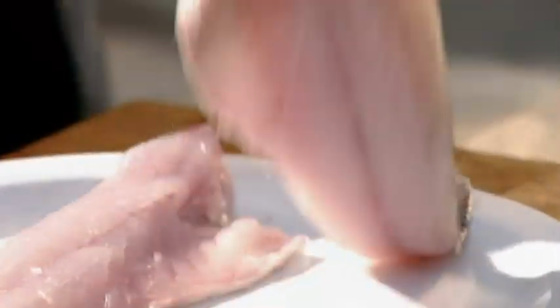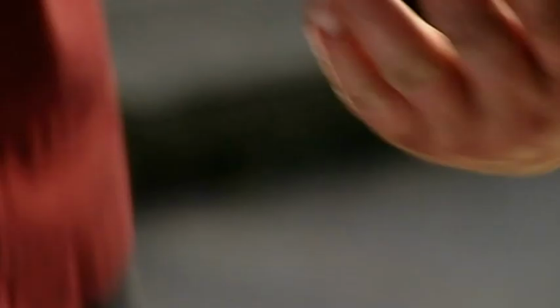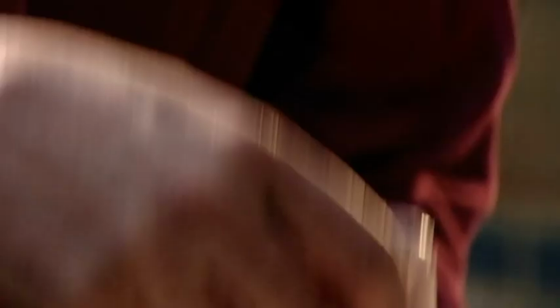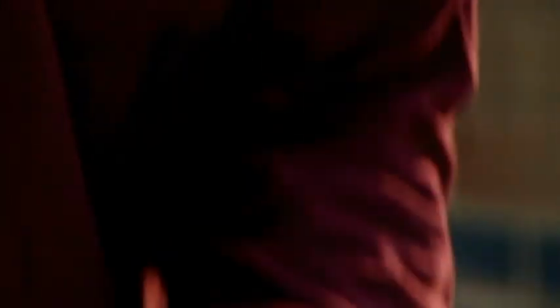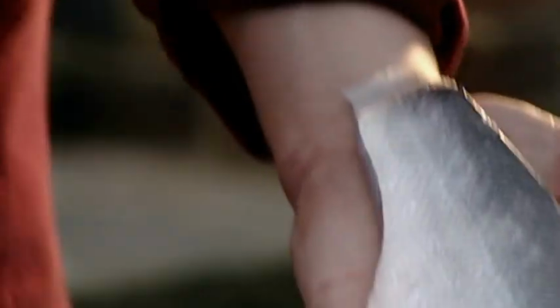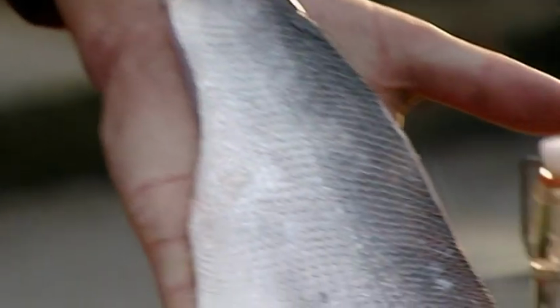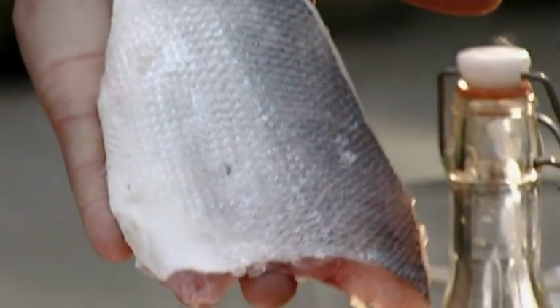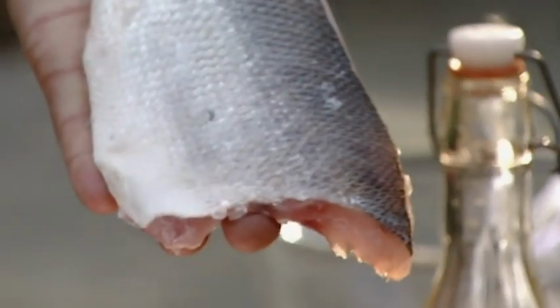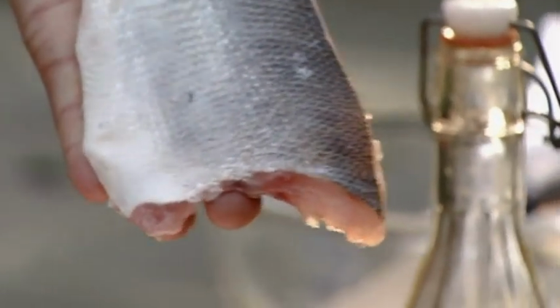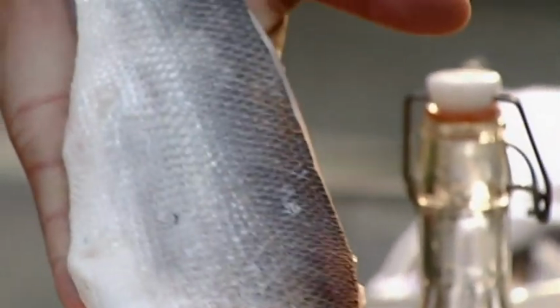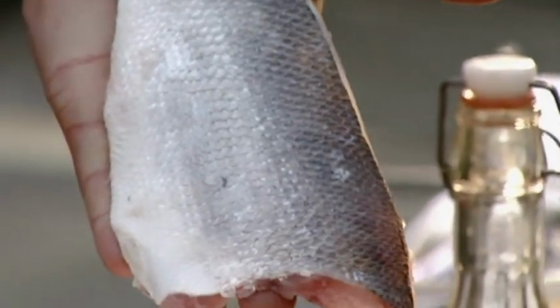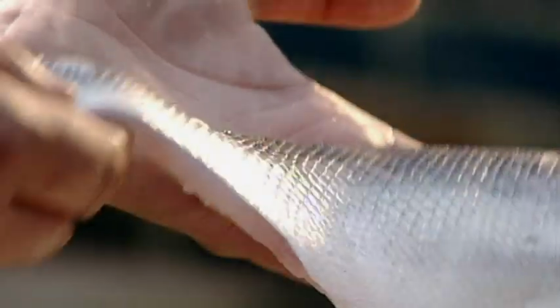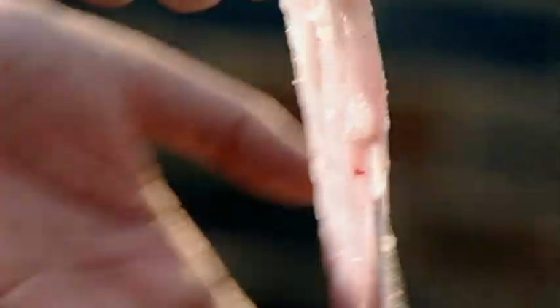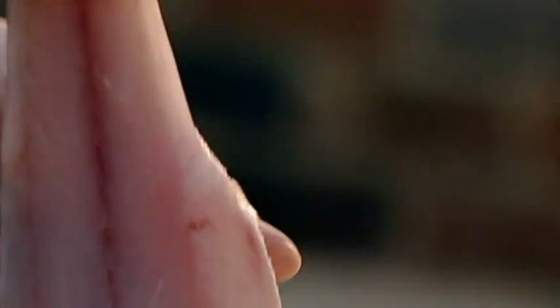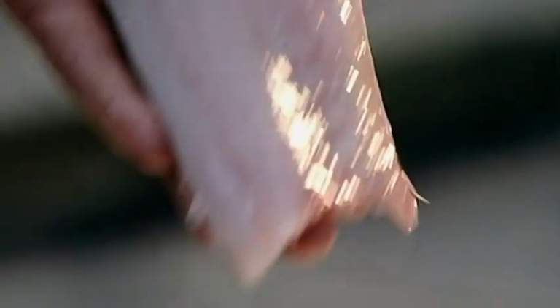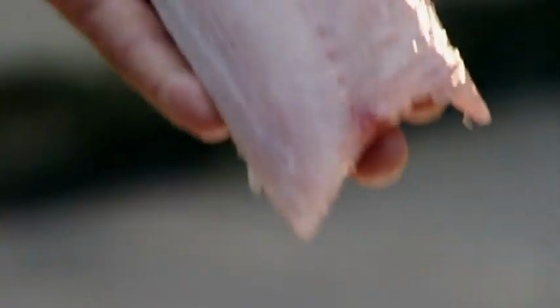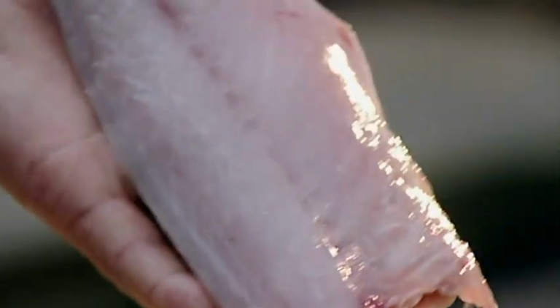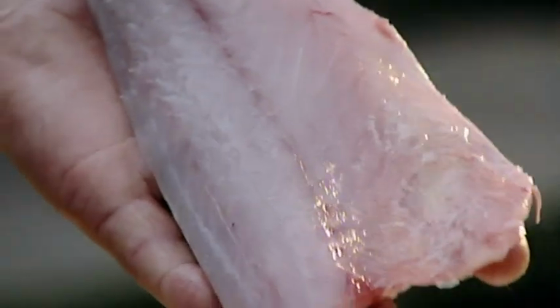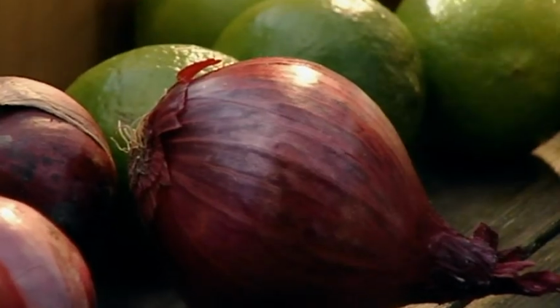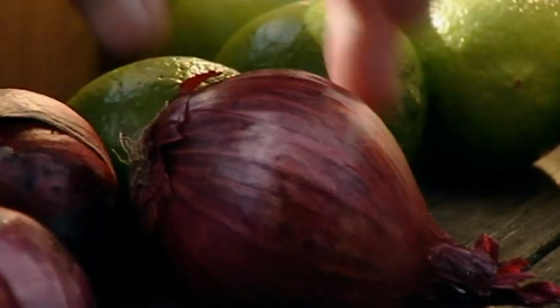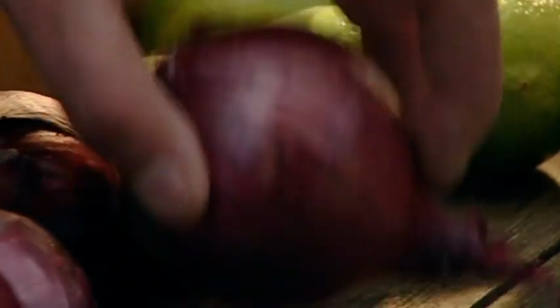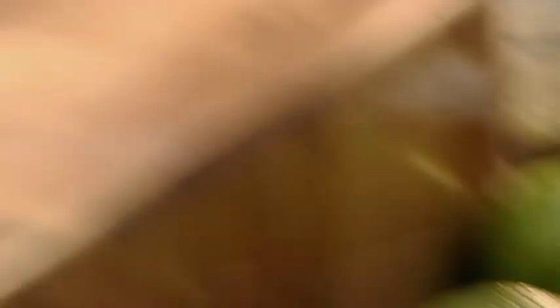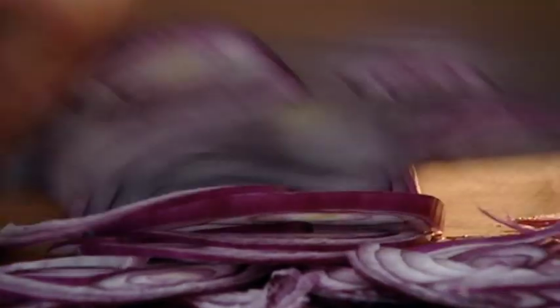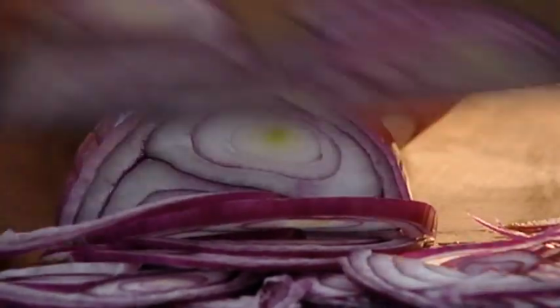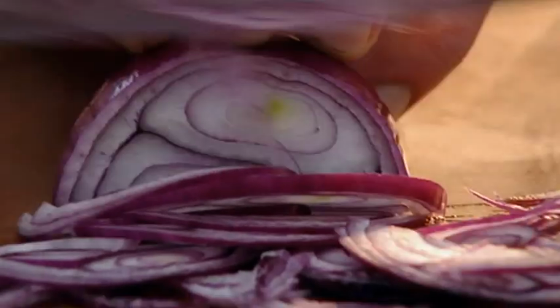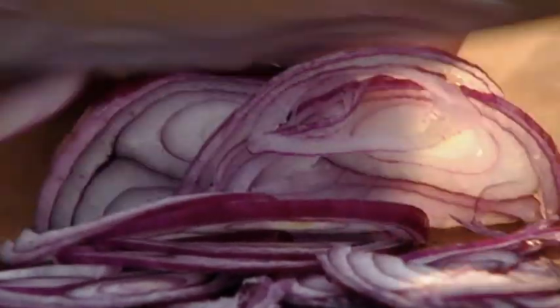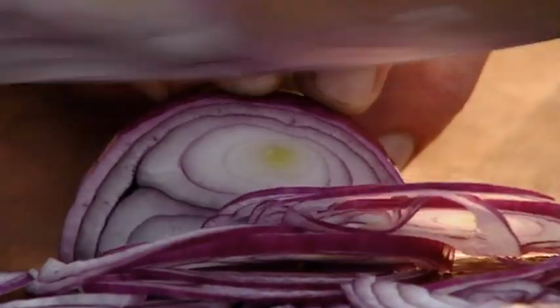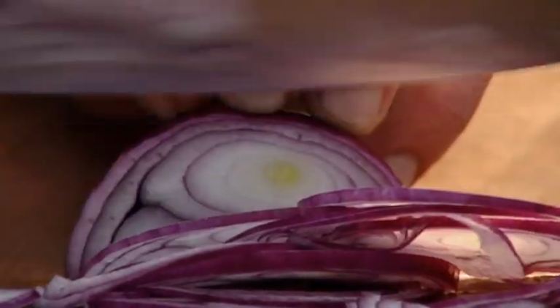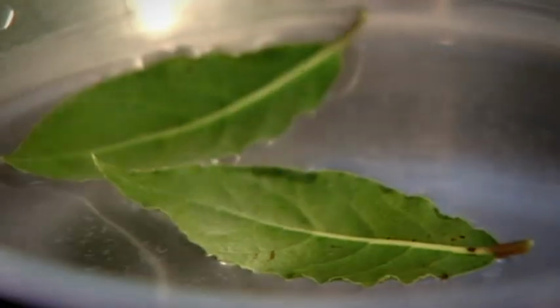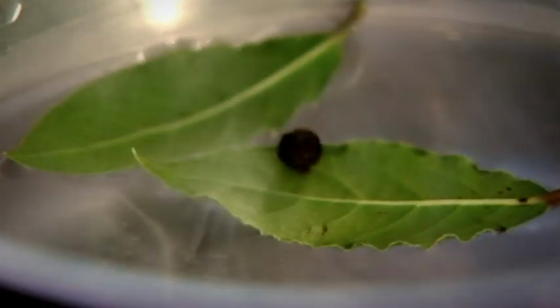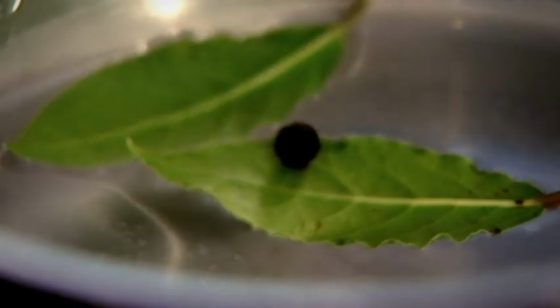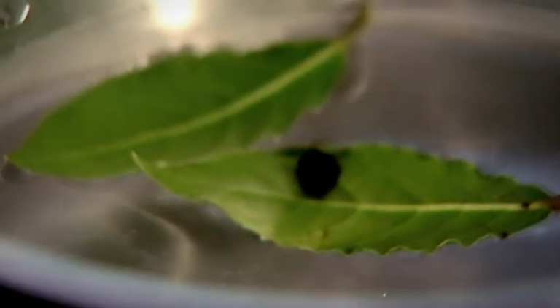You don't need to go to the seaside to enjoy fabulous fish. Here's a simple sea bass recipe that brings the beach into your kitchen and makes for a really special snack. Thinly slice a red onion, plunge in boiling water with bay leaves and peppercorns, and leave to soften for 30 seconds.